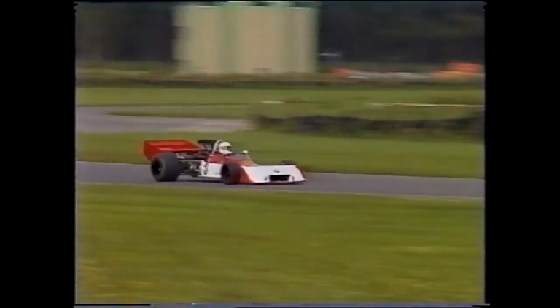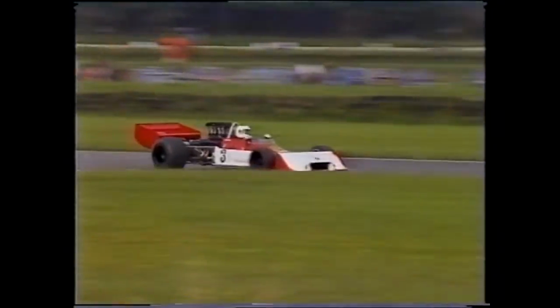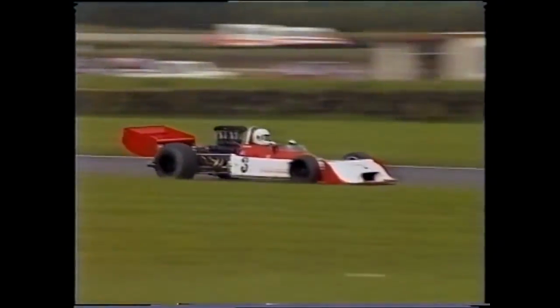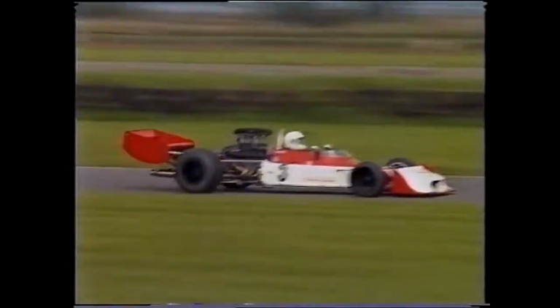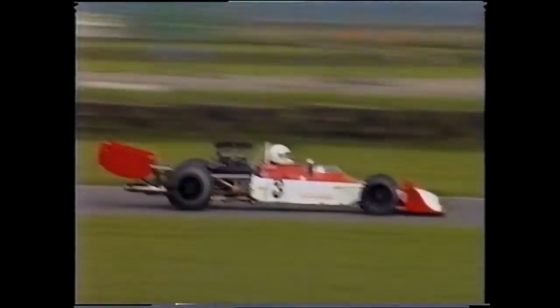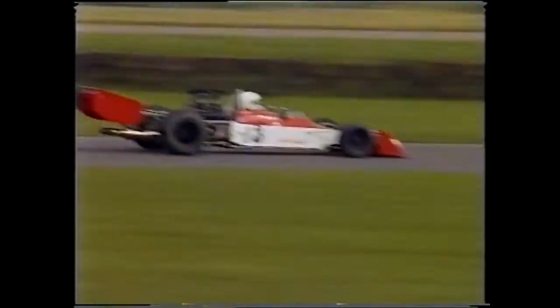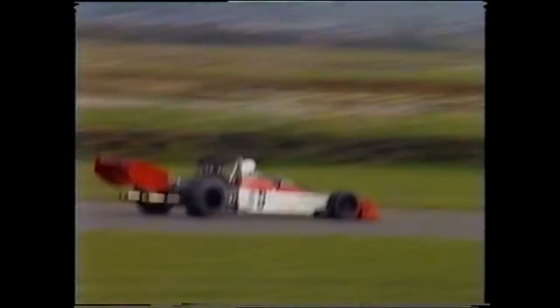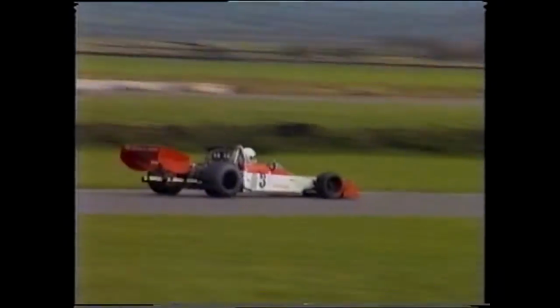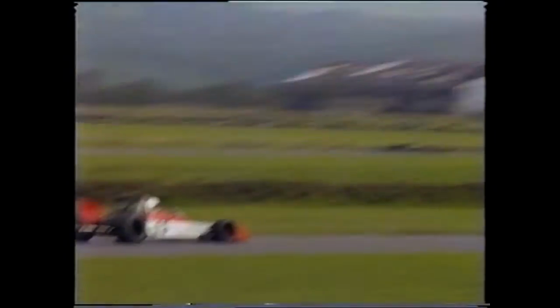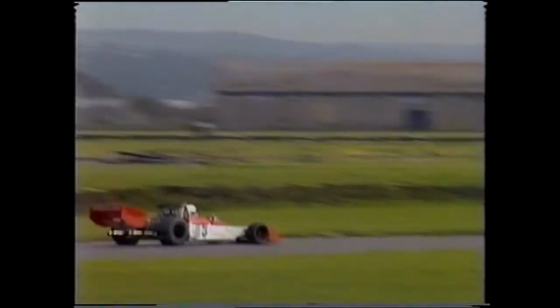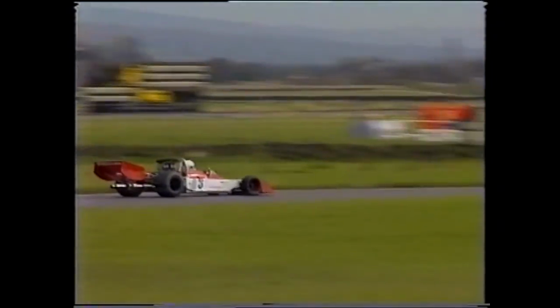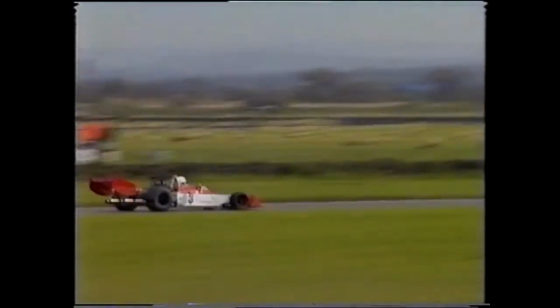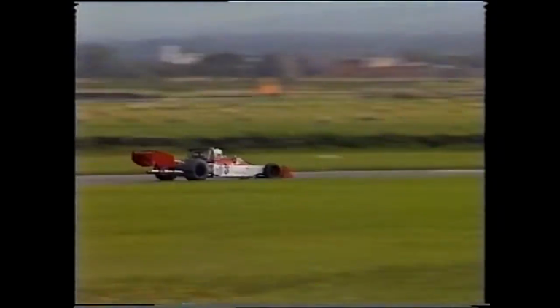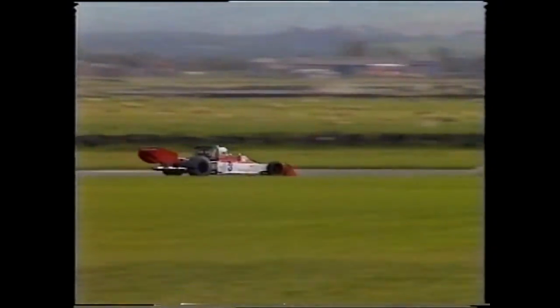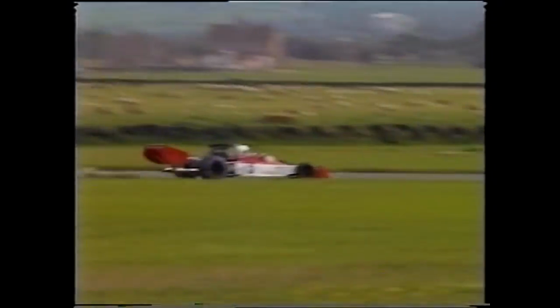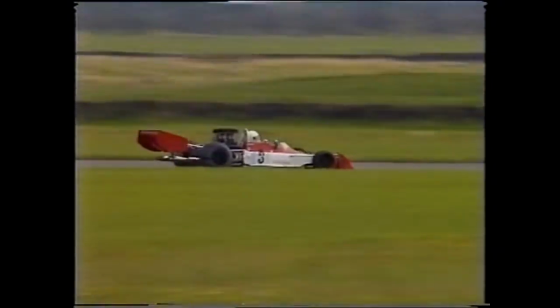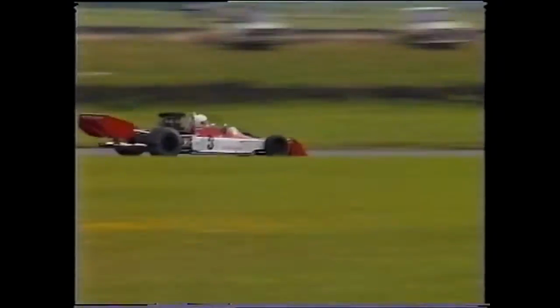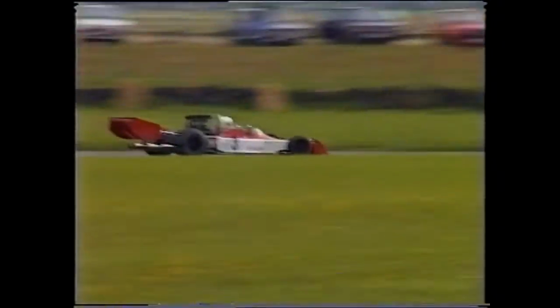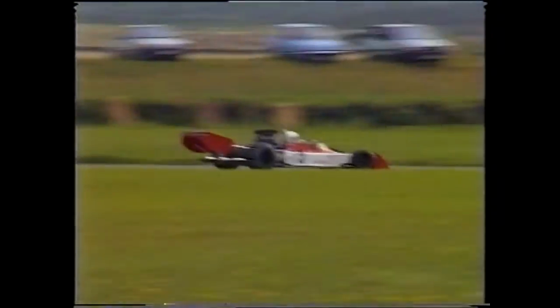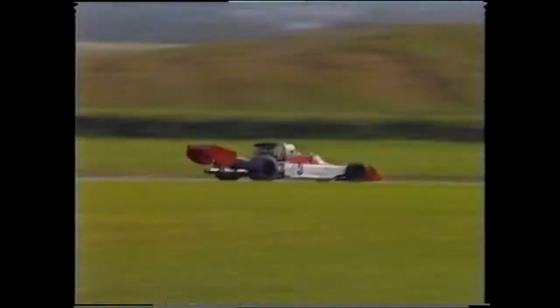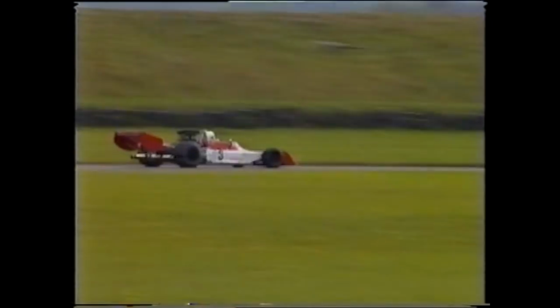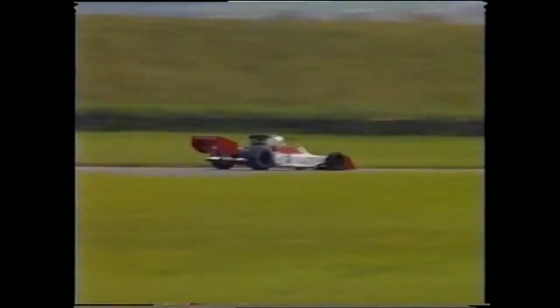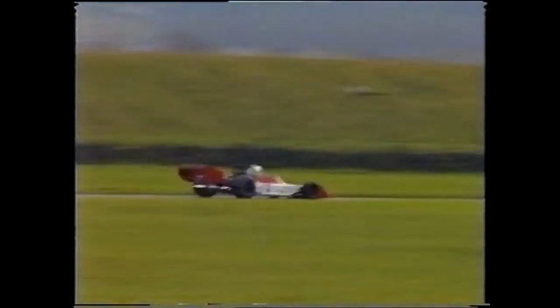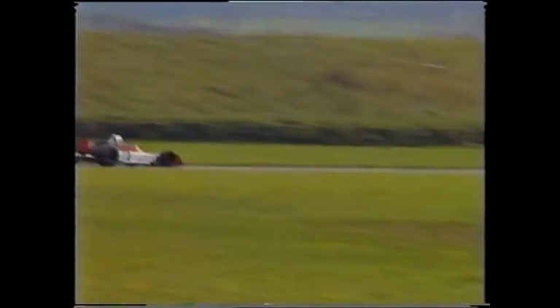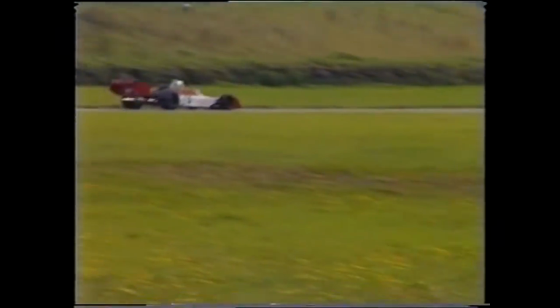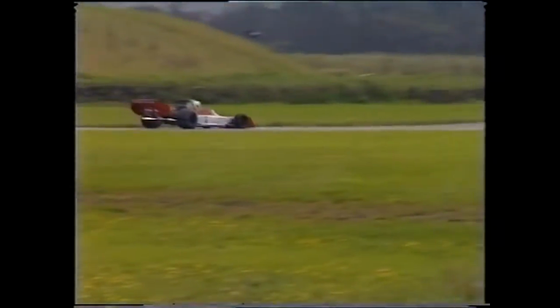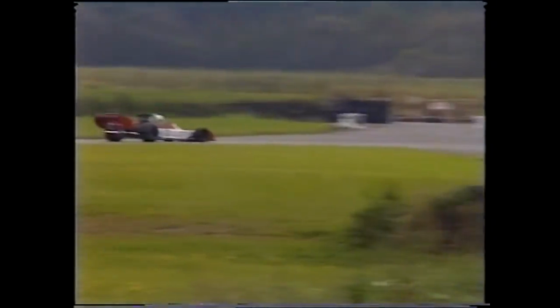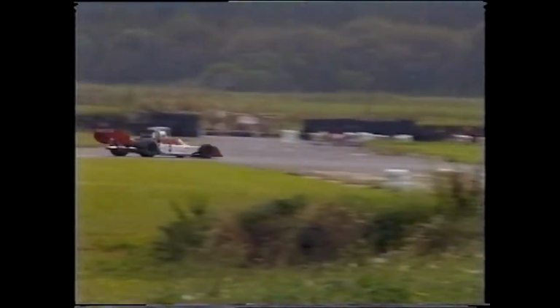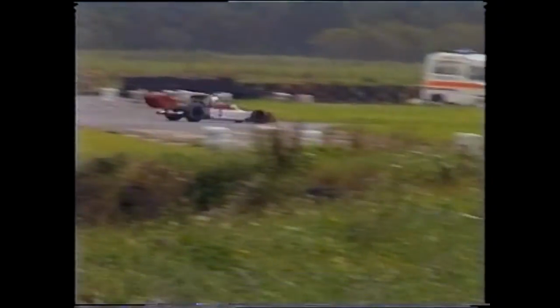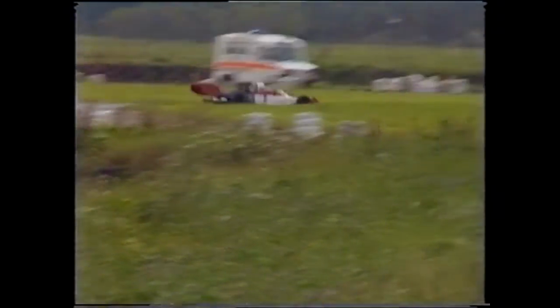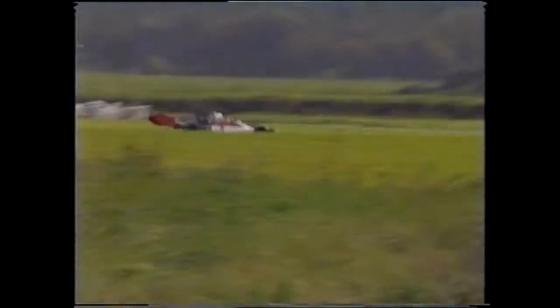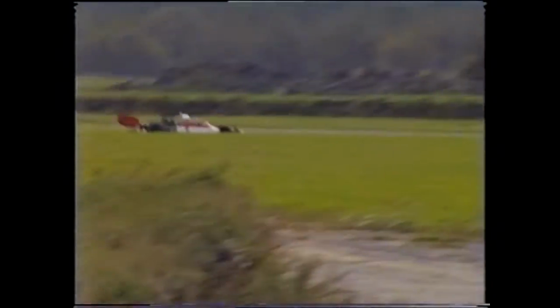Trying hard is John Narcissi in another Trojan as he records the fourth fastest time to claim a place on the second row of the grid, the front row being claimed by the Source Racing entries of Don Wood and Richard Peacock.